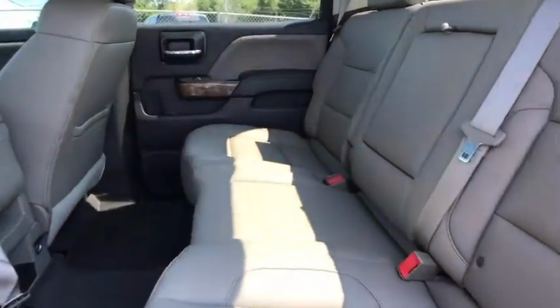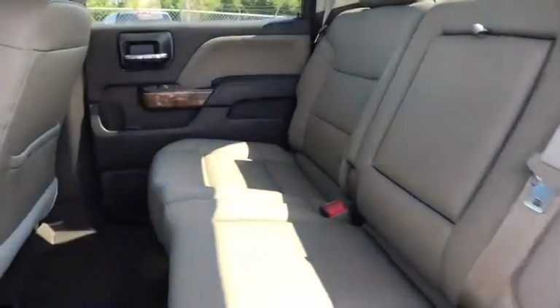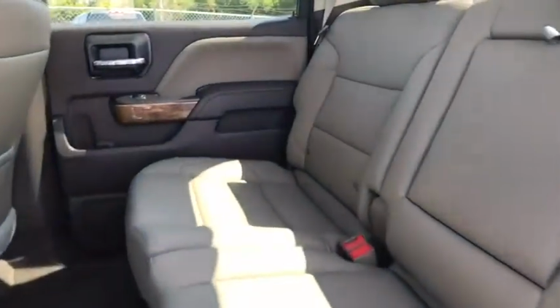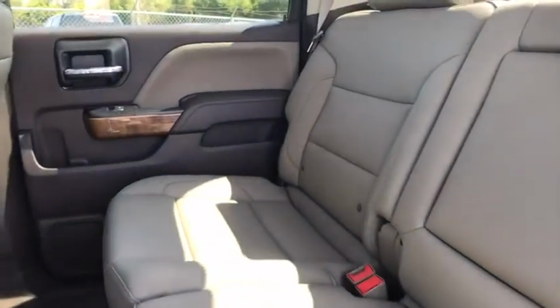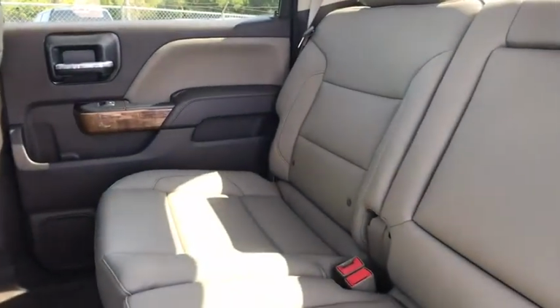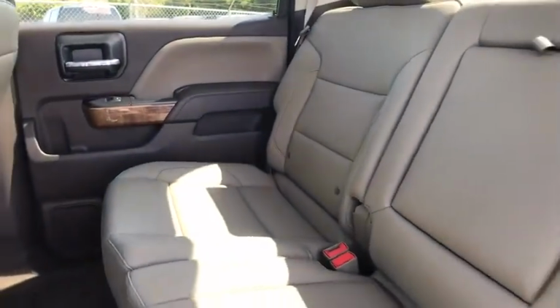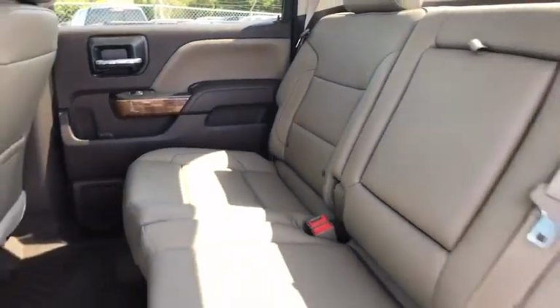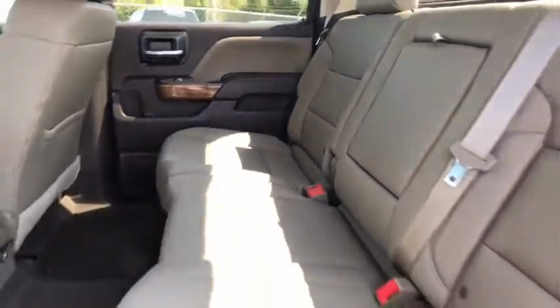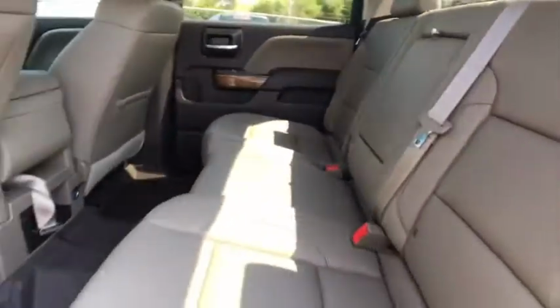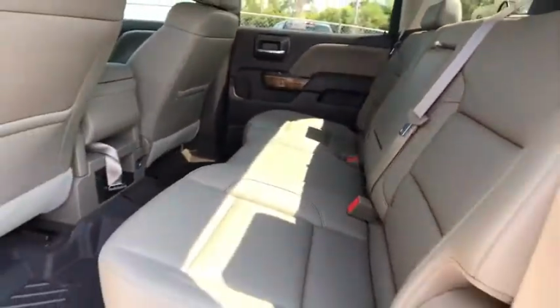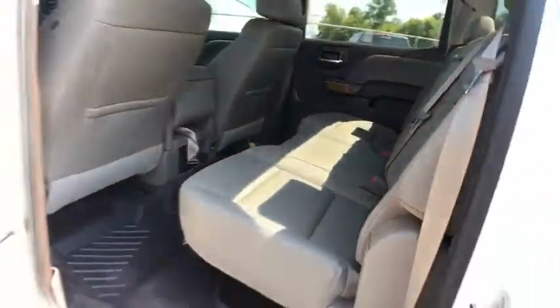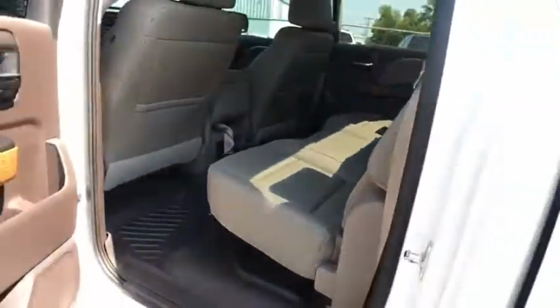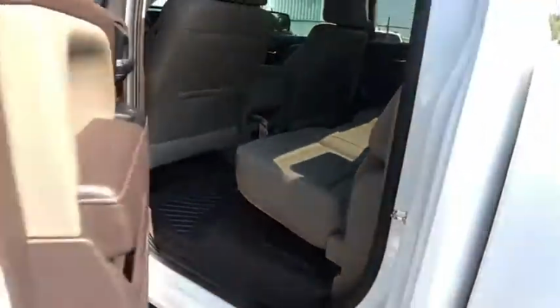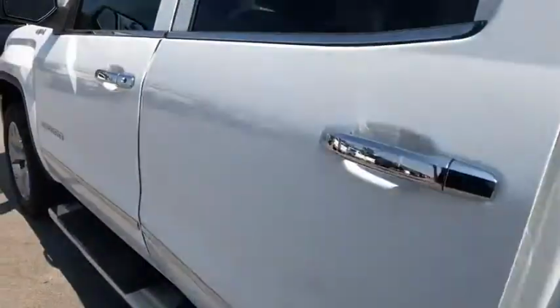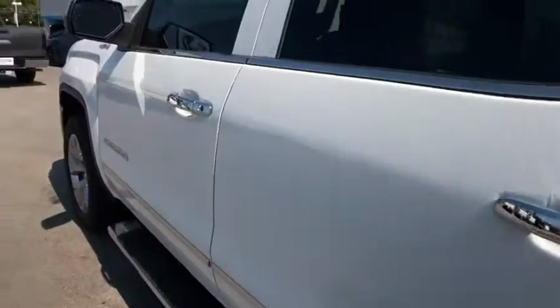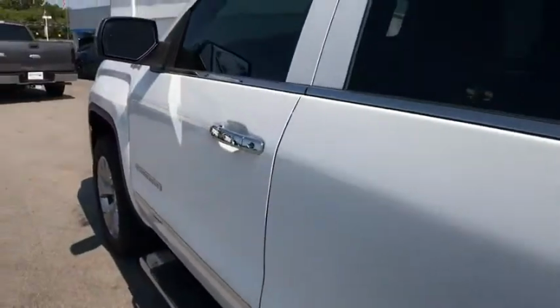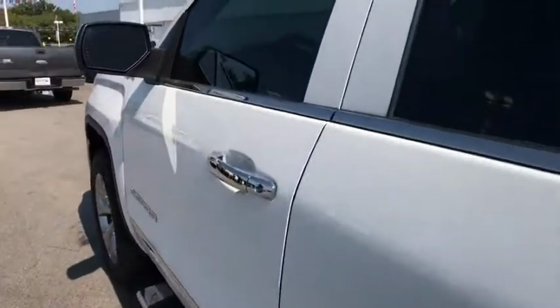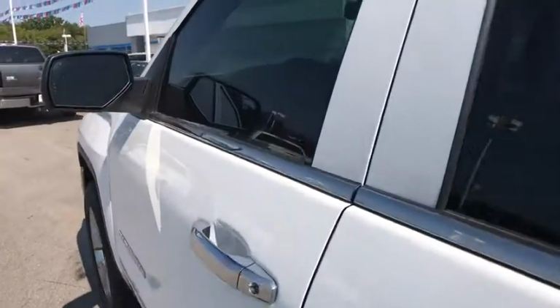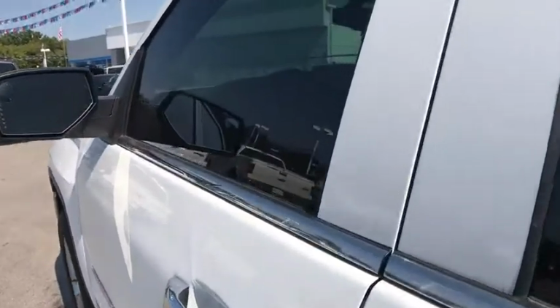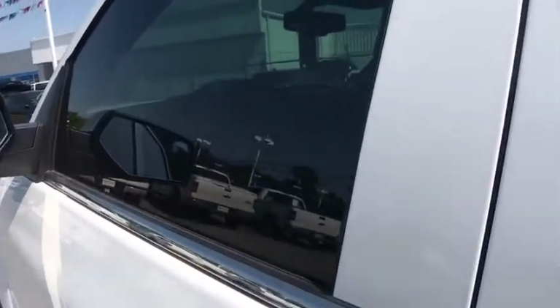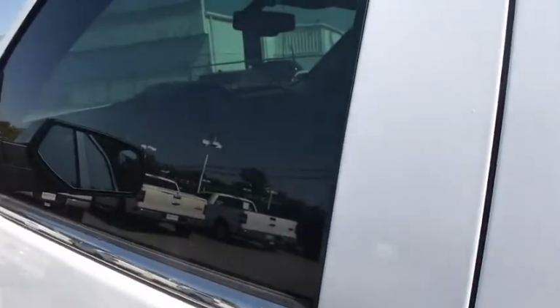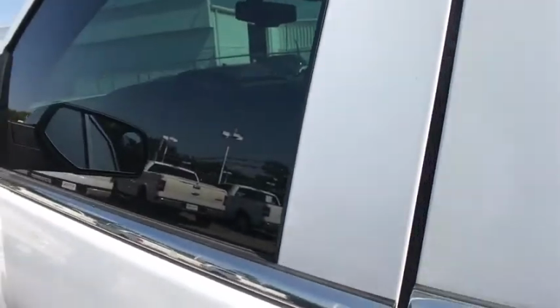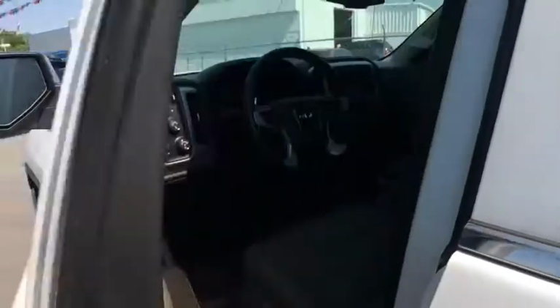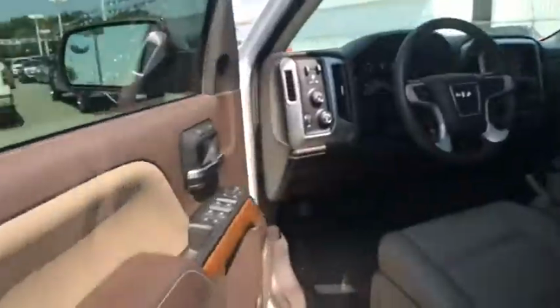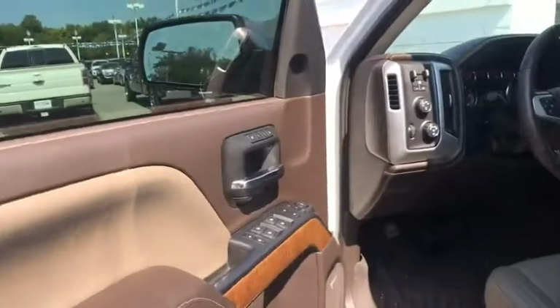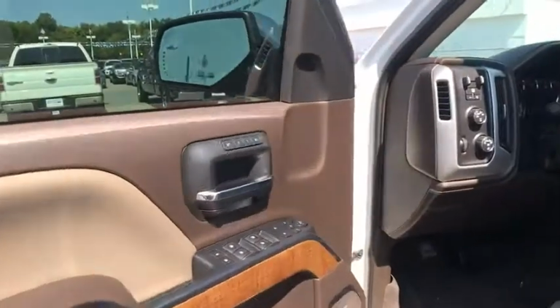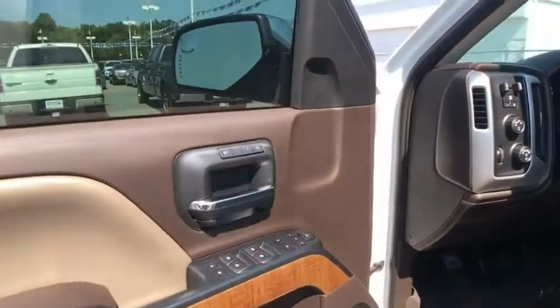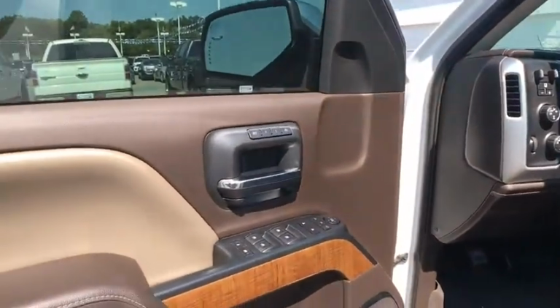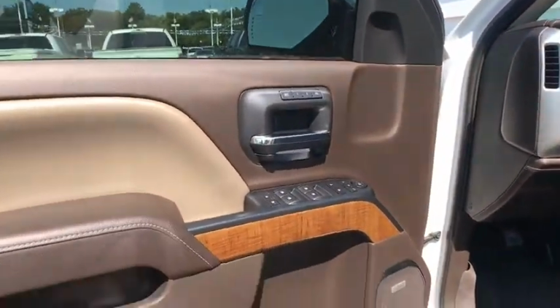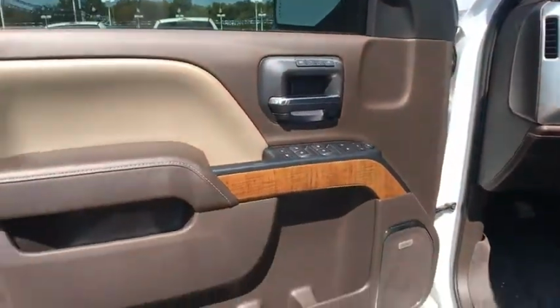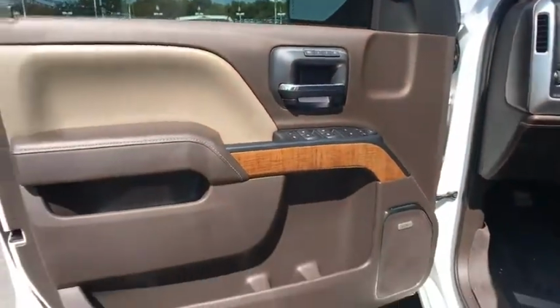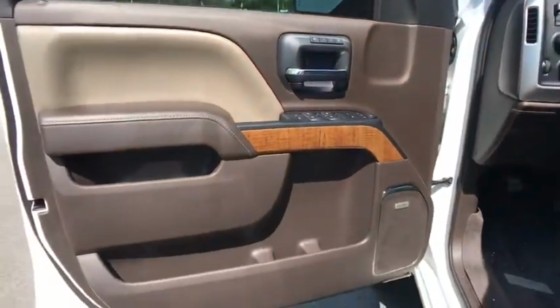Leather wrapped steering wheel, Bluetooth, adjustable steering wheel, power steering, four-wheel disc brakes, floor mats, aluminum wheels, four-wheel drive, cruise control, auto-dimming rear view mirror.